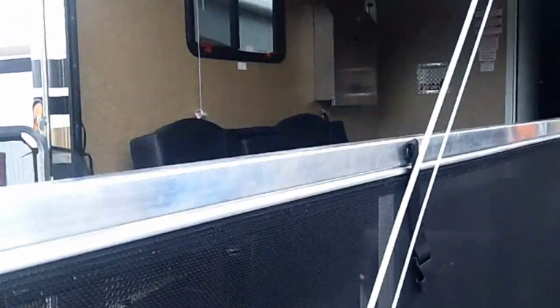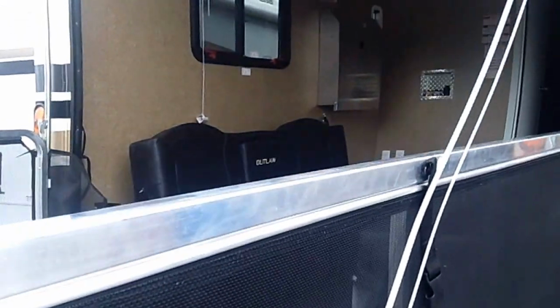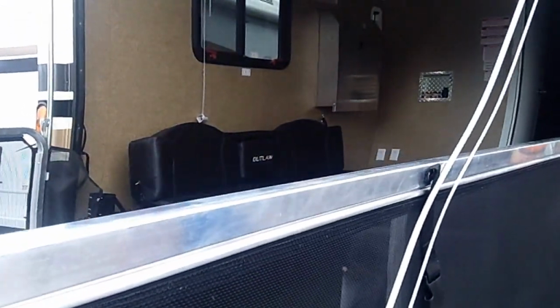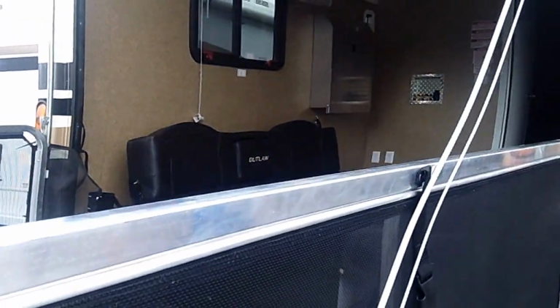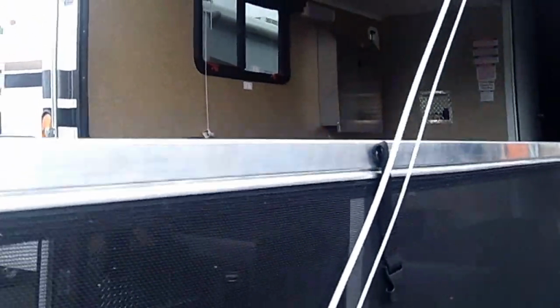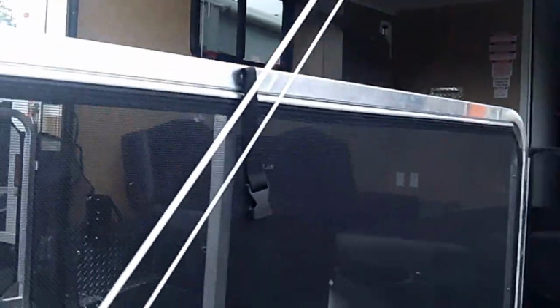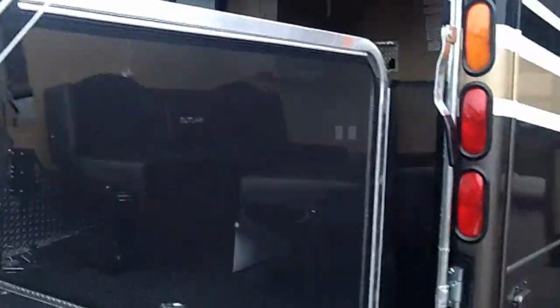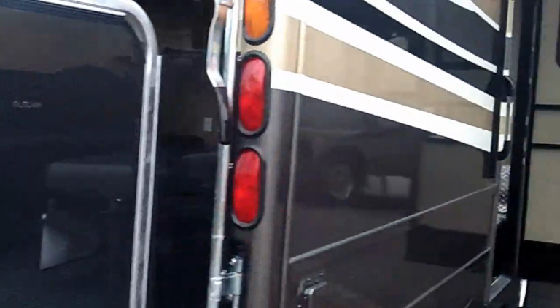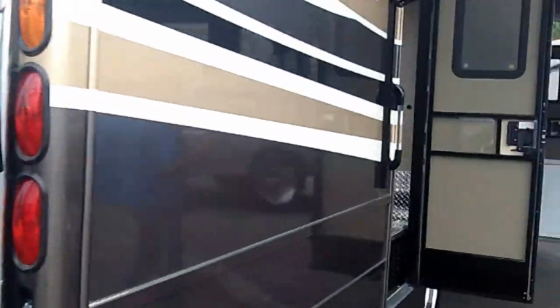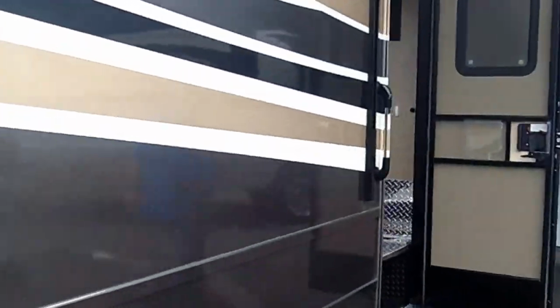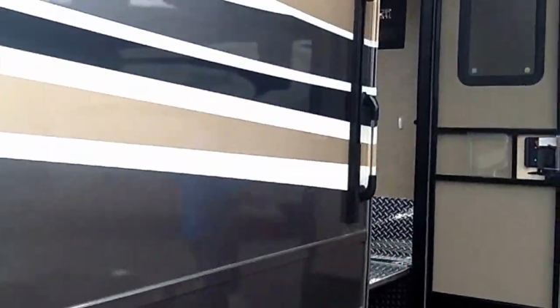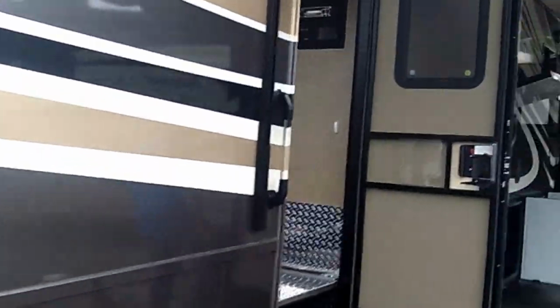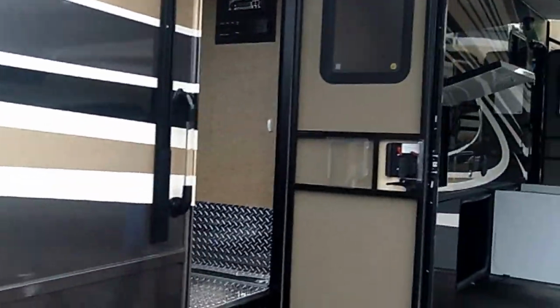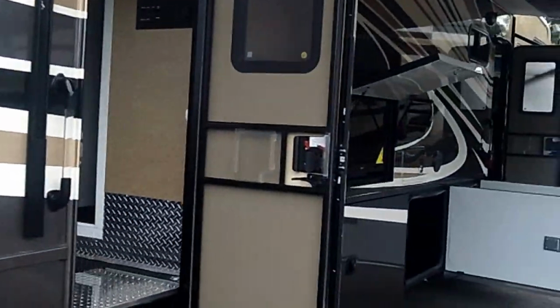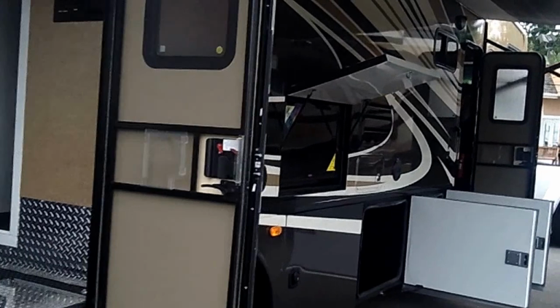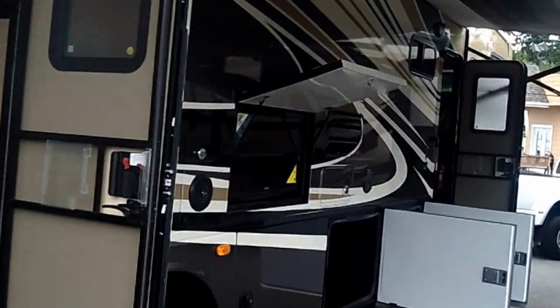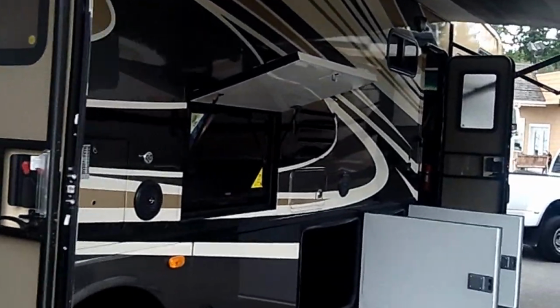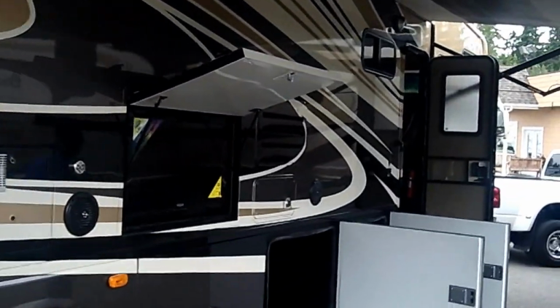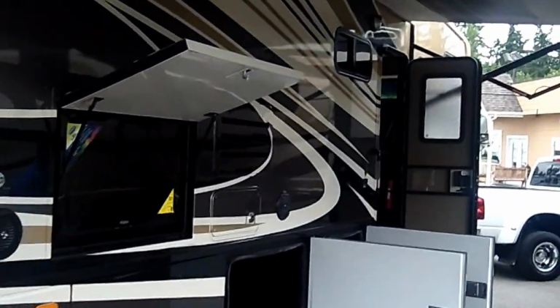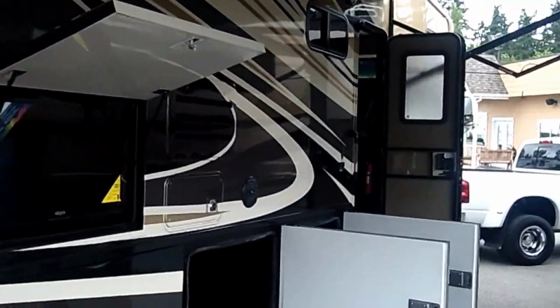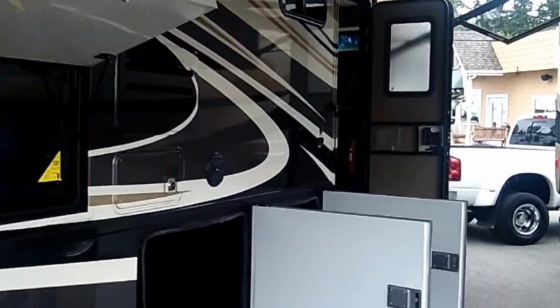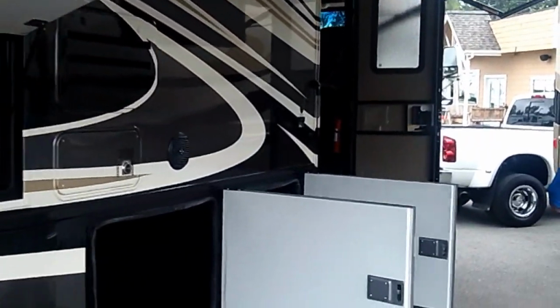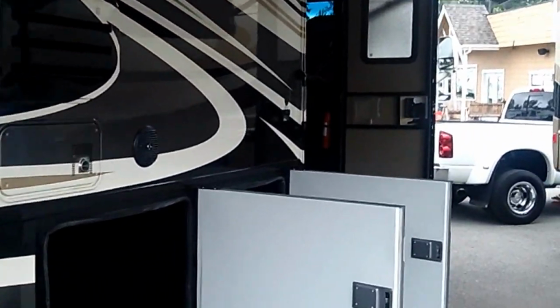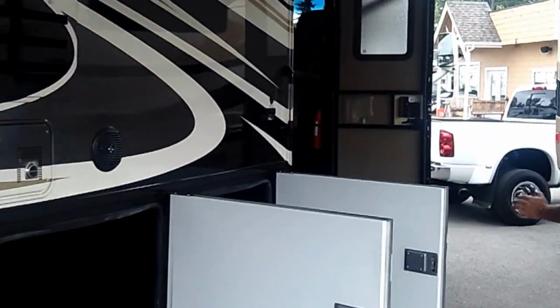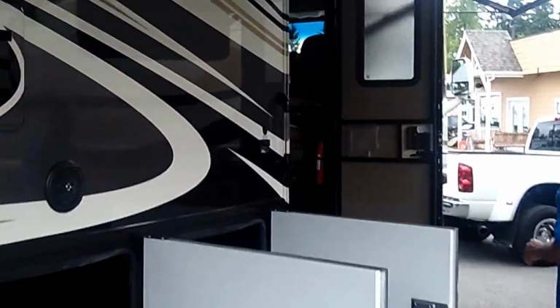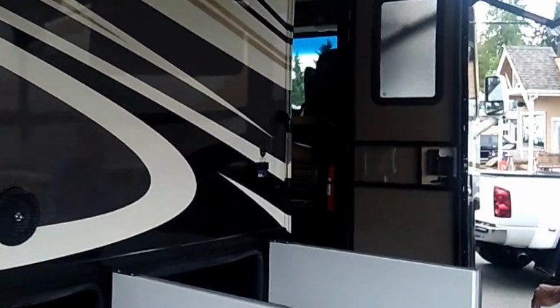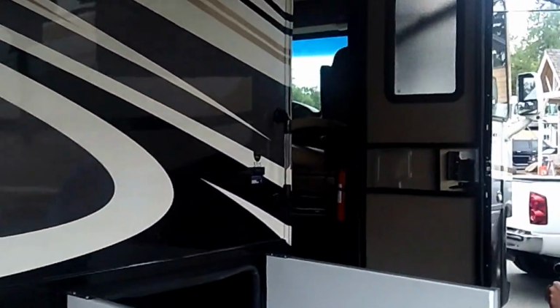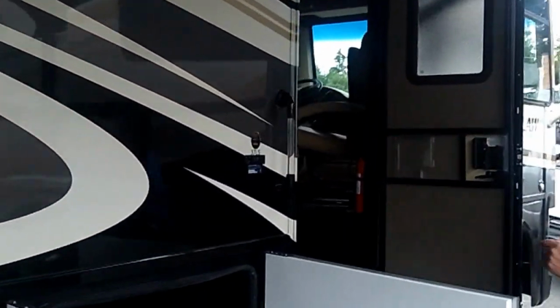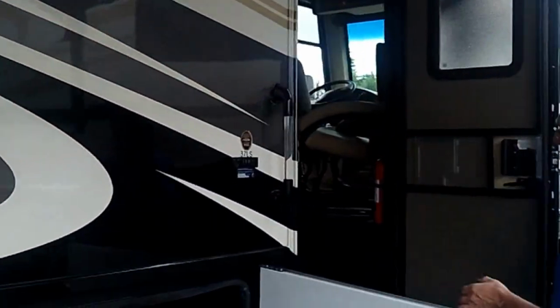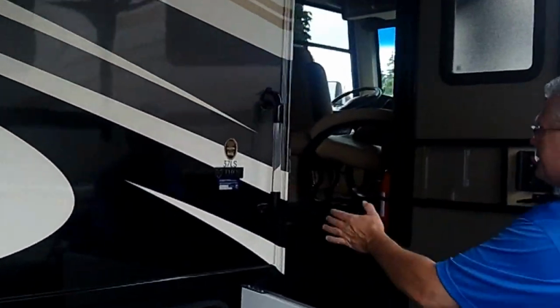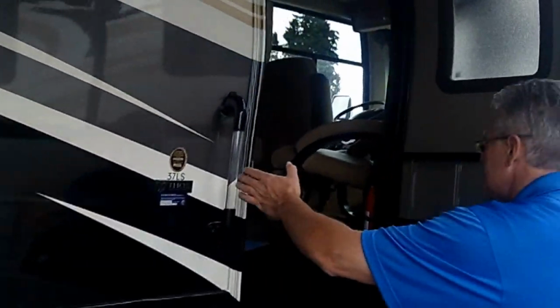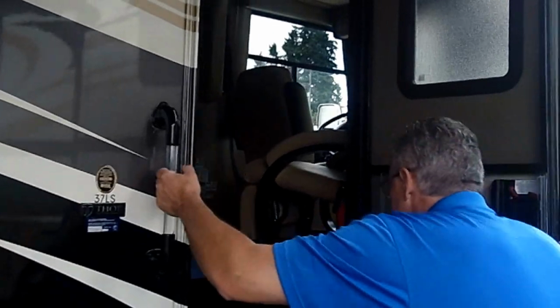This is a fully self-contained coach. You've got an onboard generator, all your water, power, heat, and air conditioning — everything you could ever need at home you have right here in this coach.